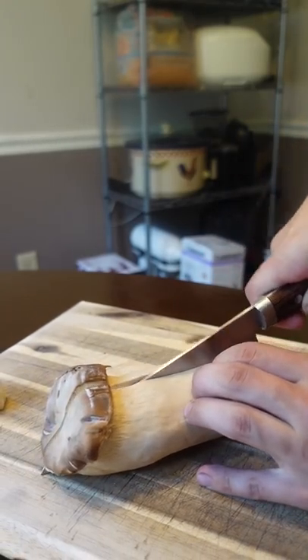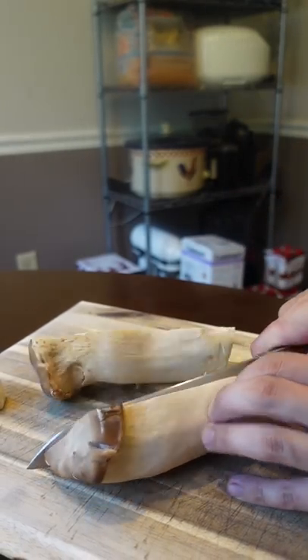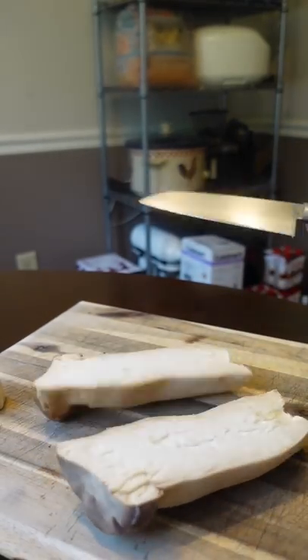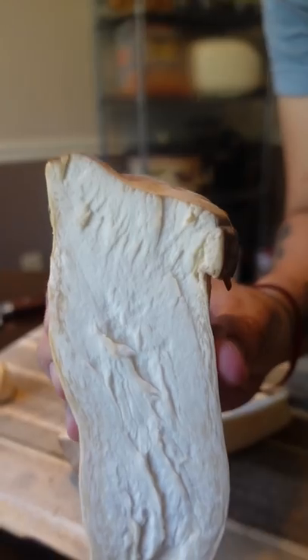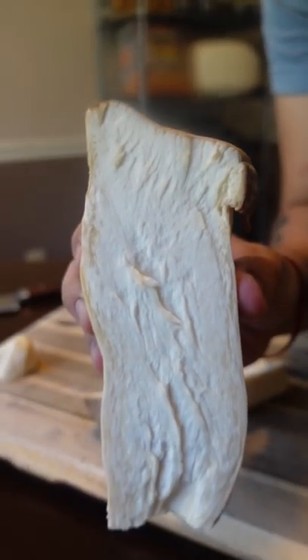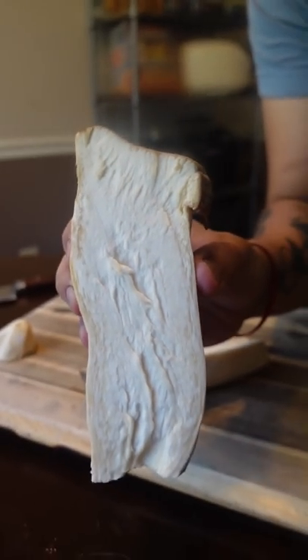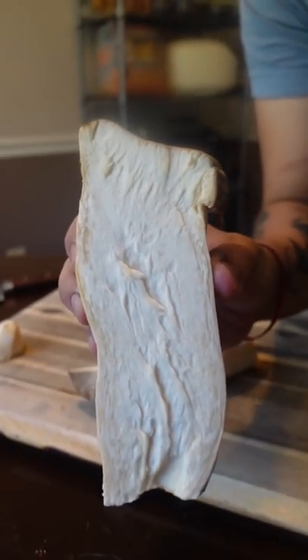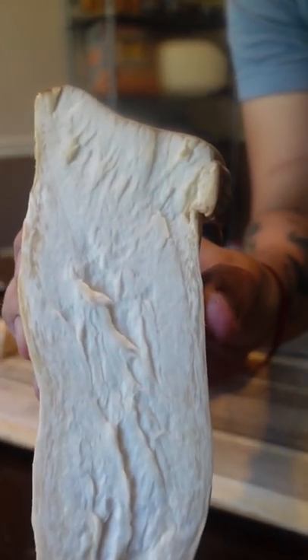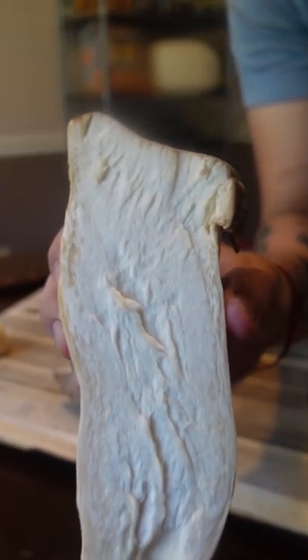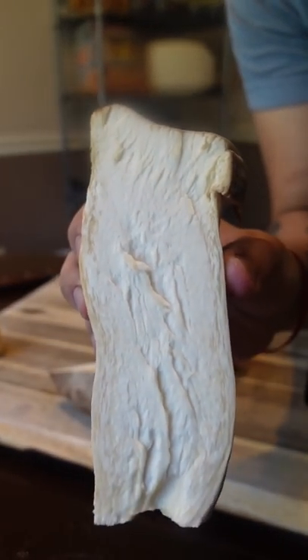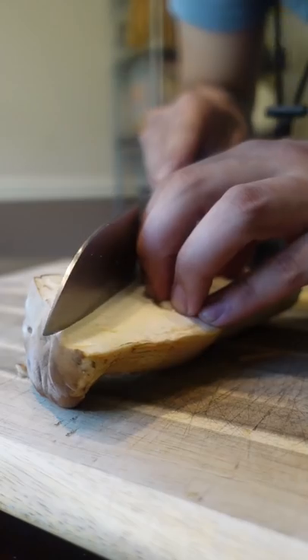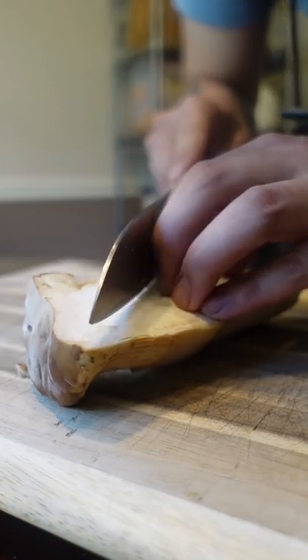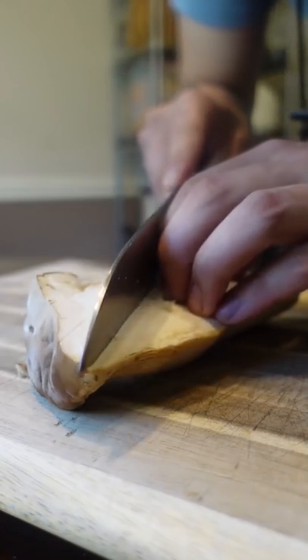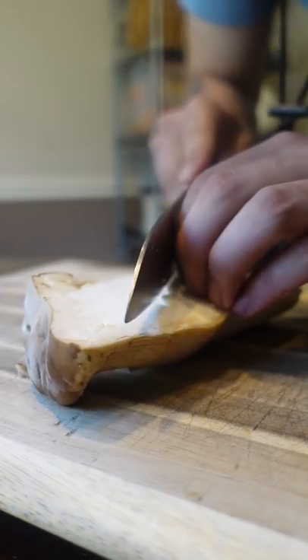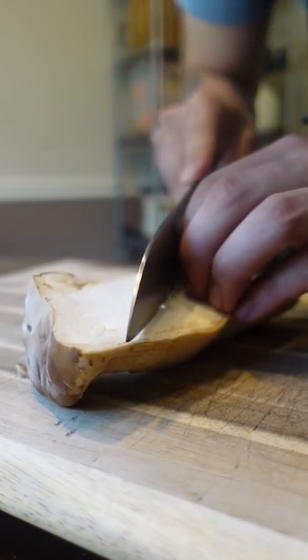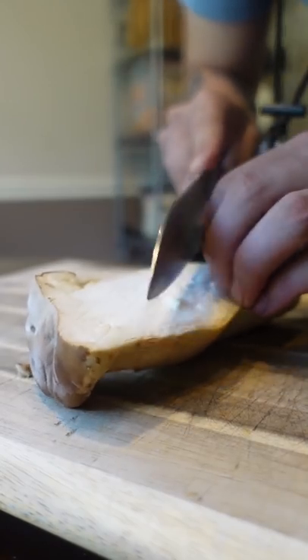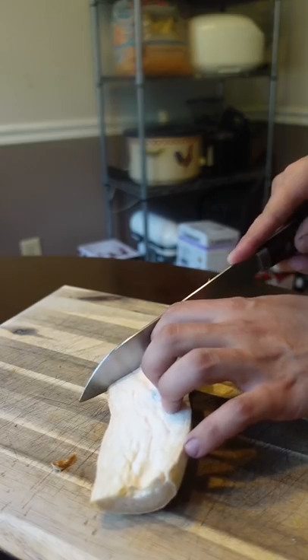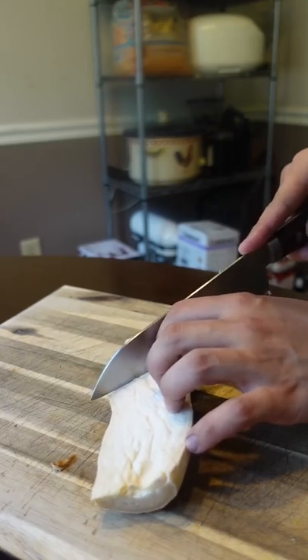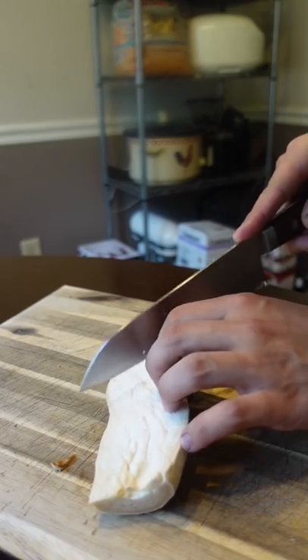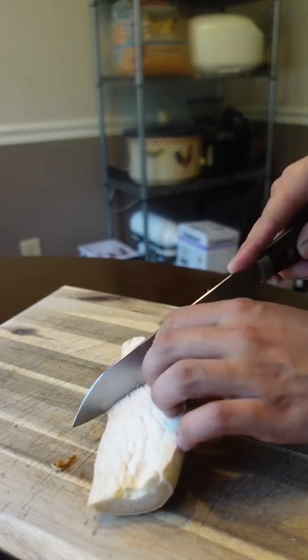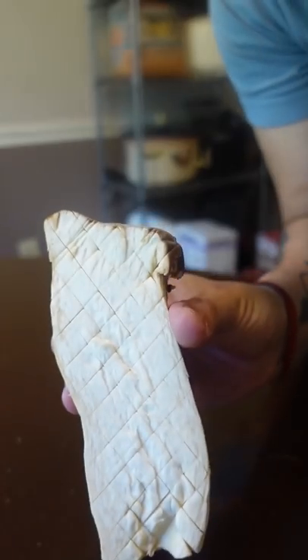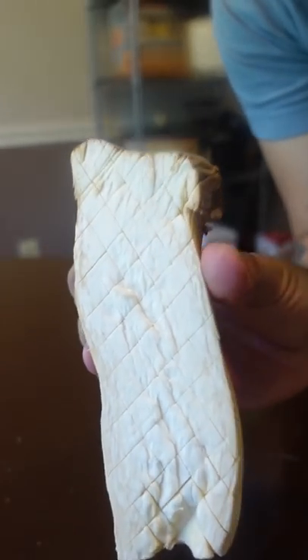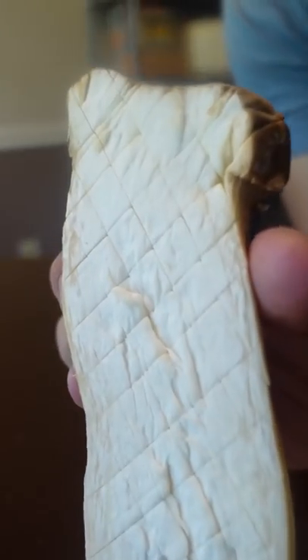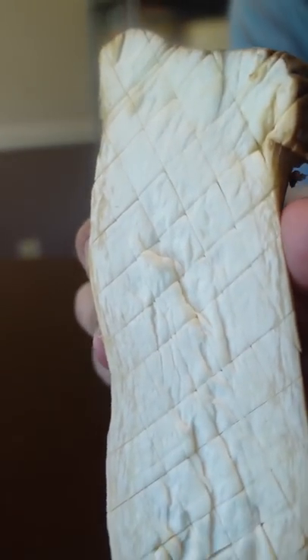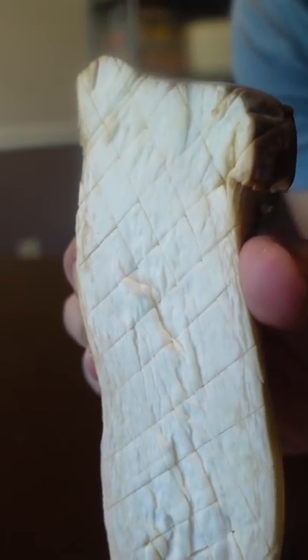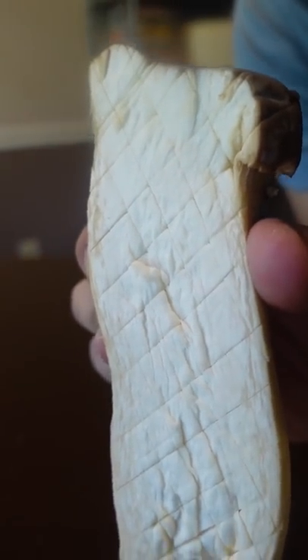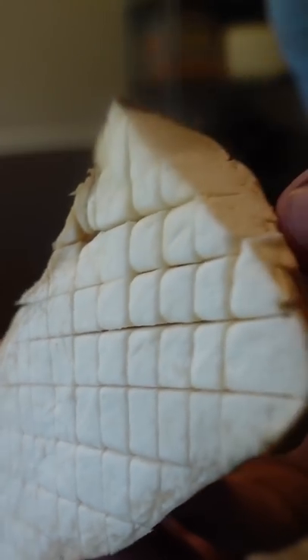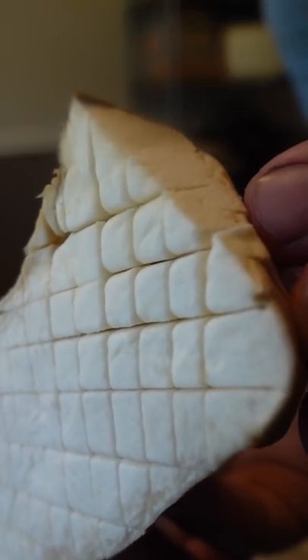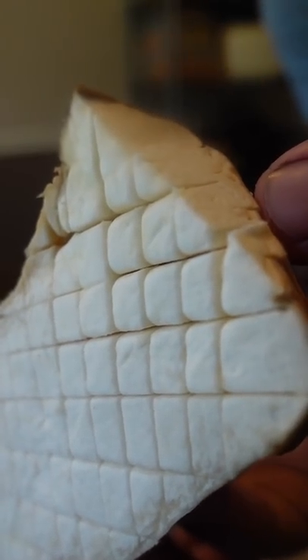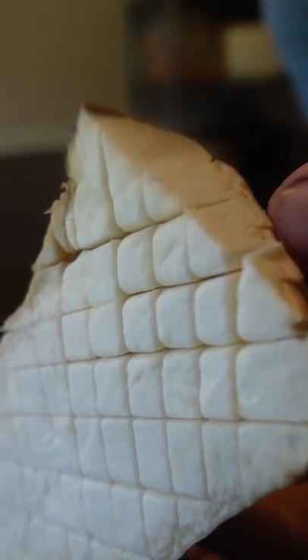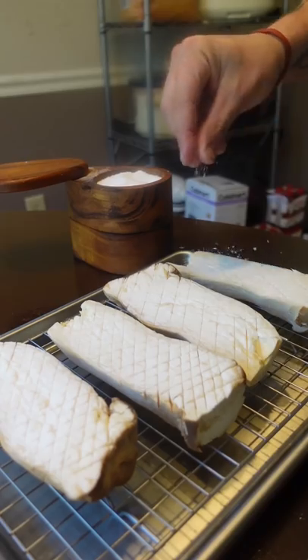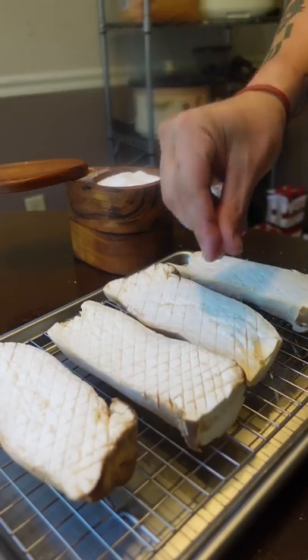You cut off the woody stem and score them. It looks cool and it helps moisture escape, which will help you when you sear them. Optional, but I like to salt them about an hour before for the same reason.